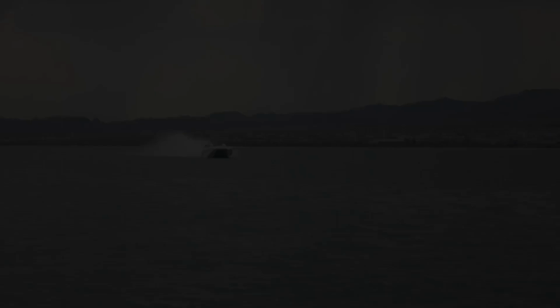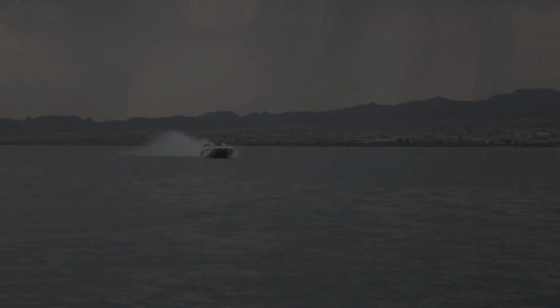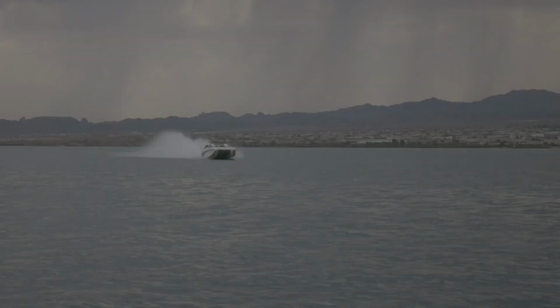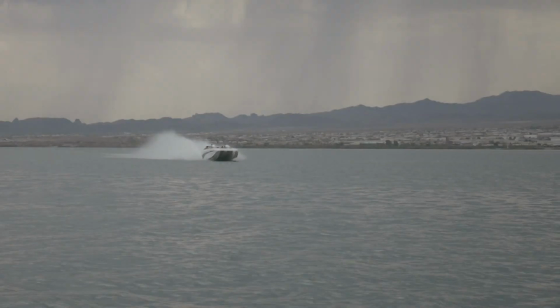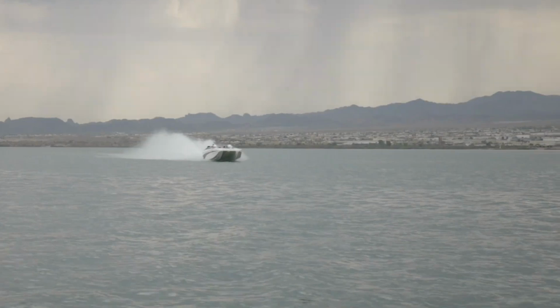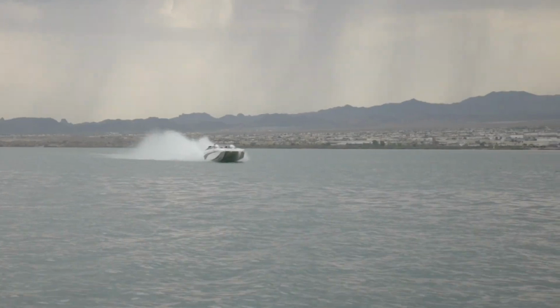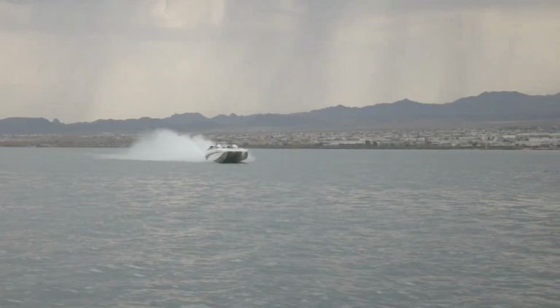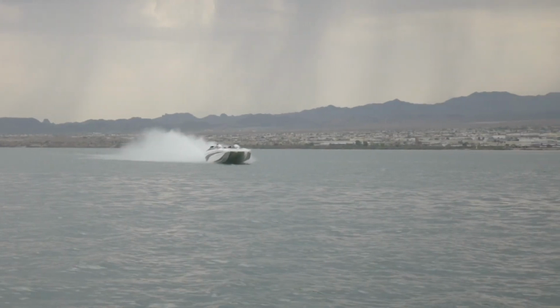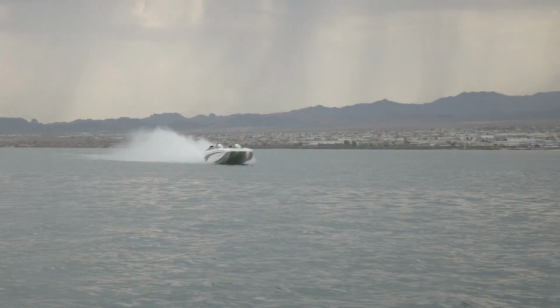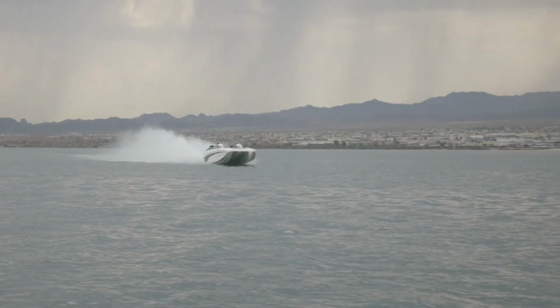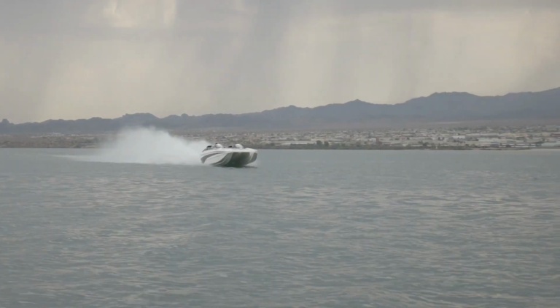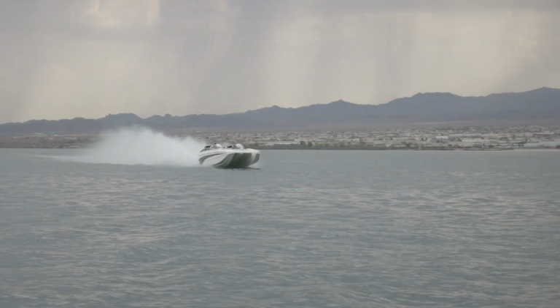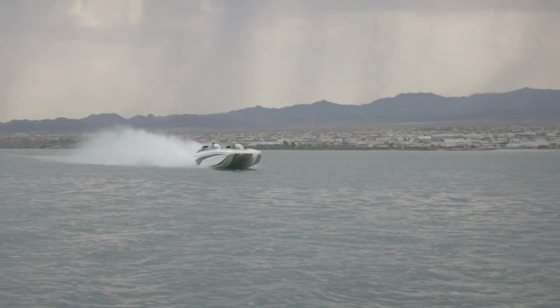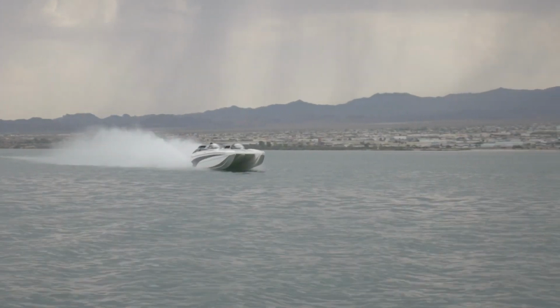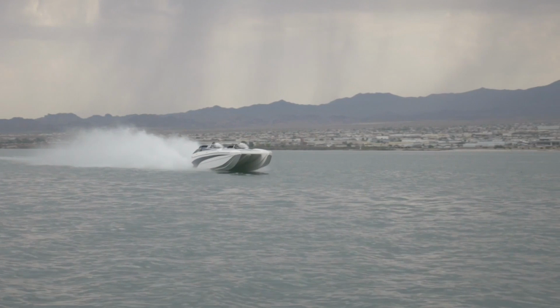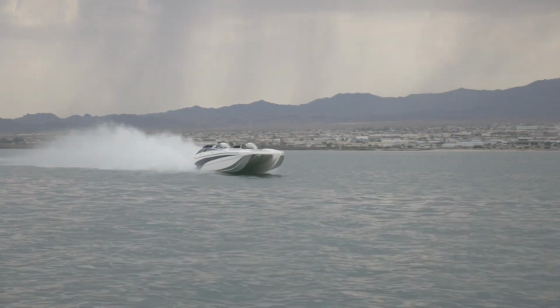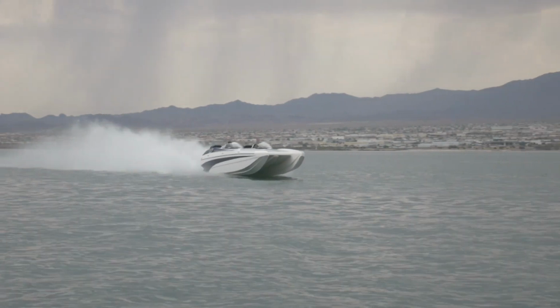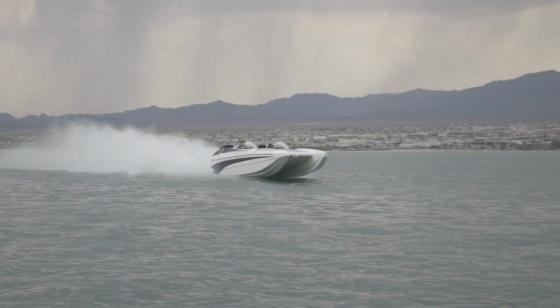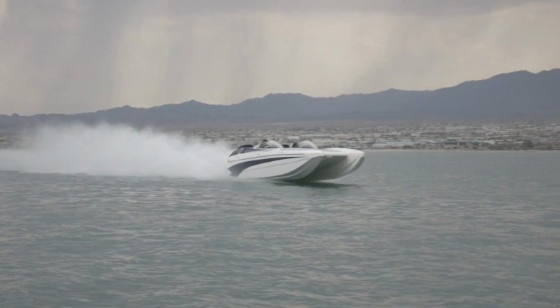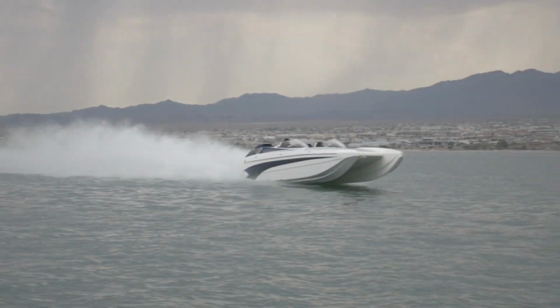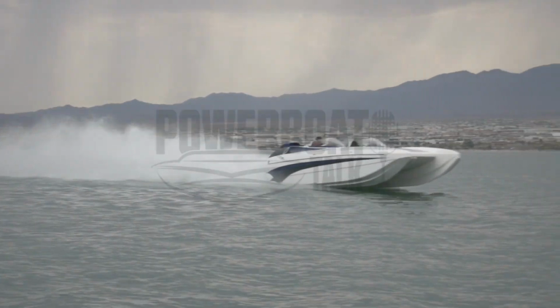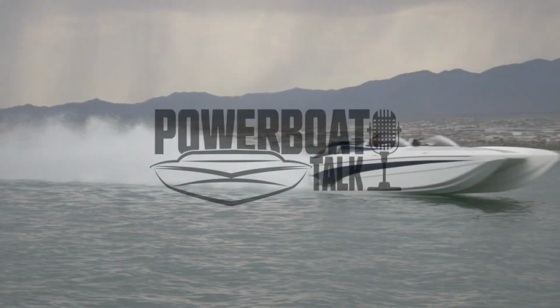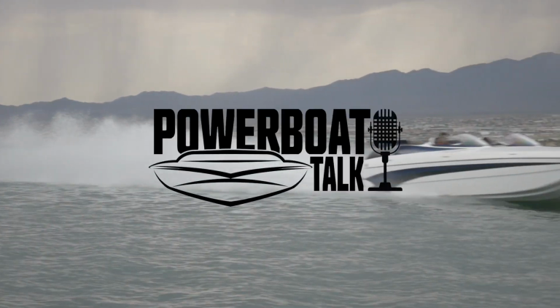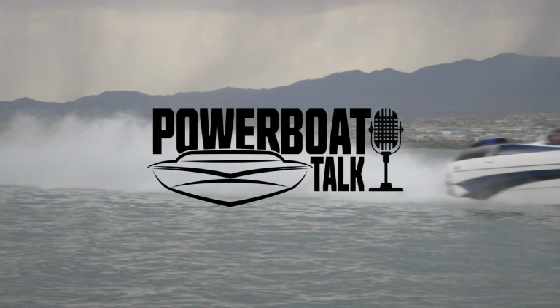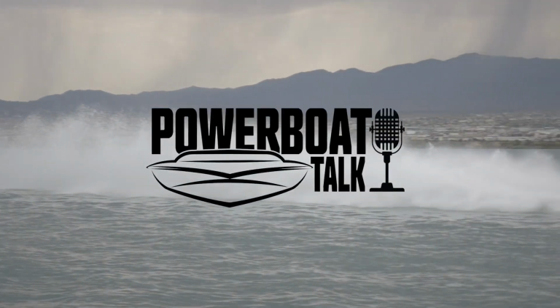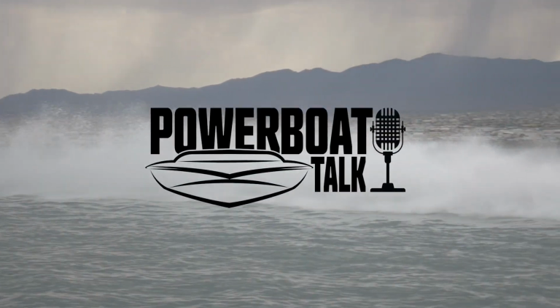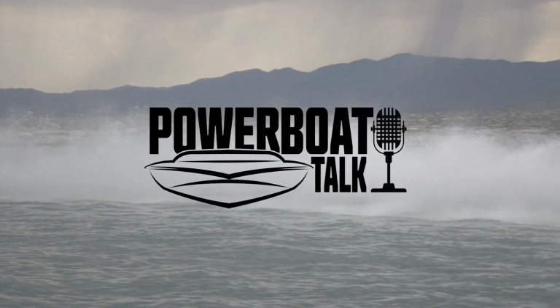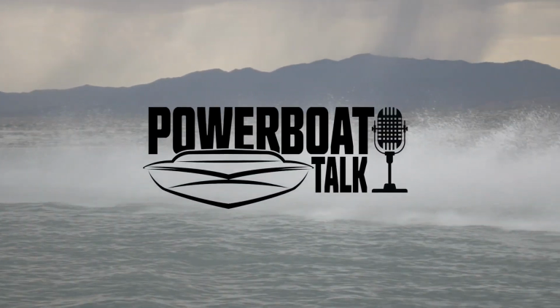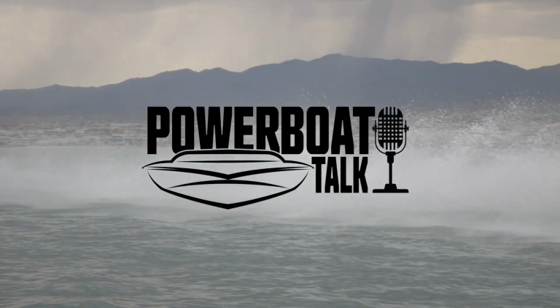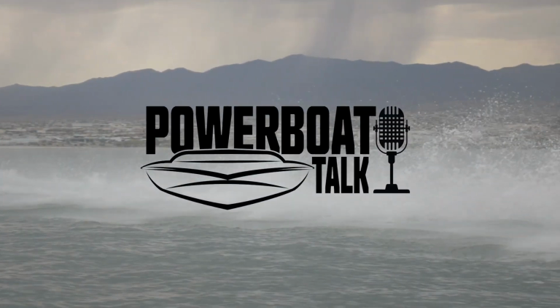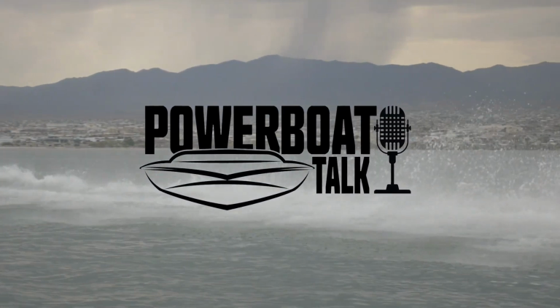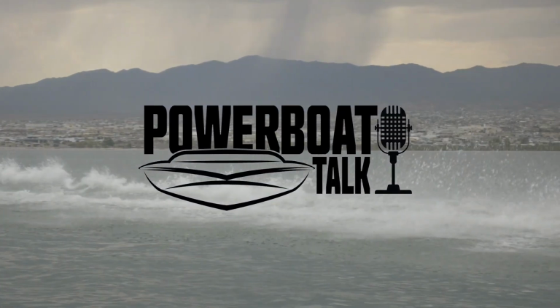Welcome to Power Boat Talk, the podcast where we talk everything performance boats with your host, Joe Rode.